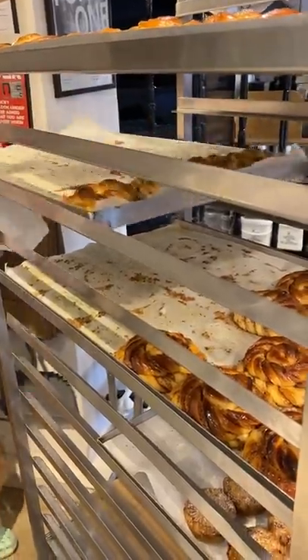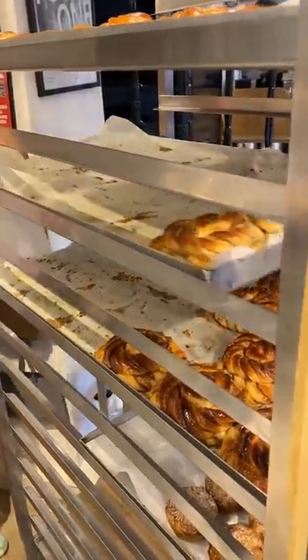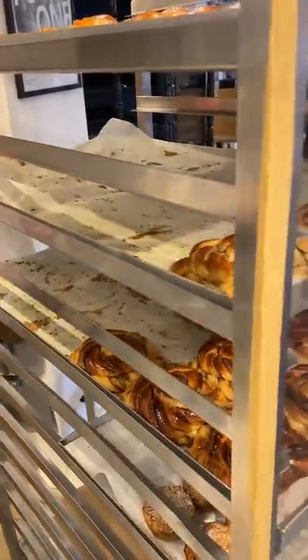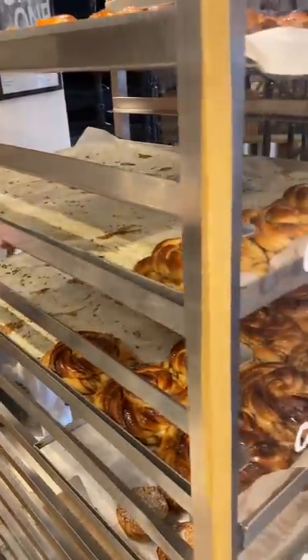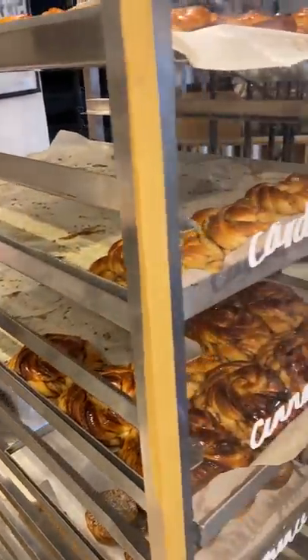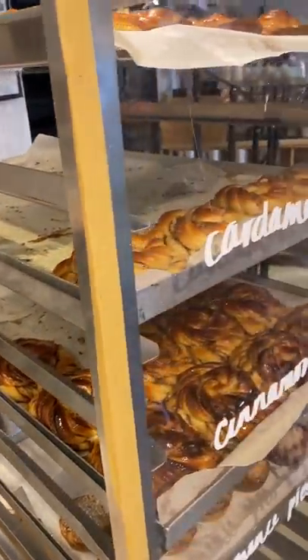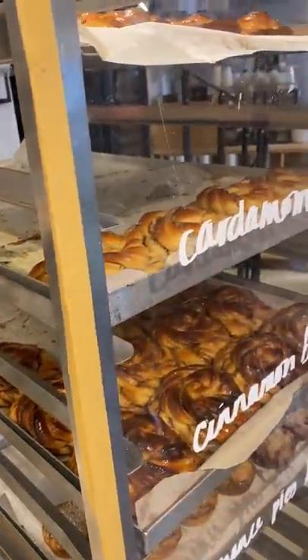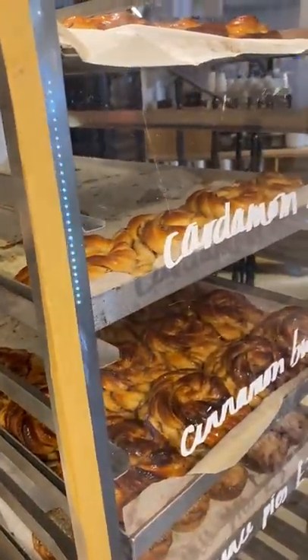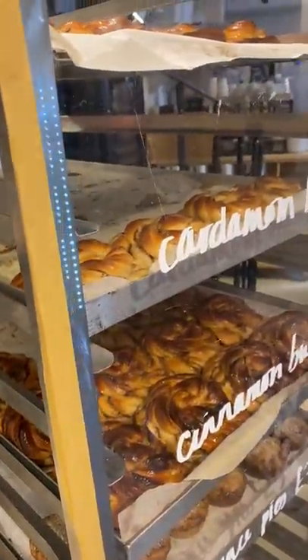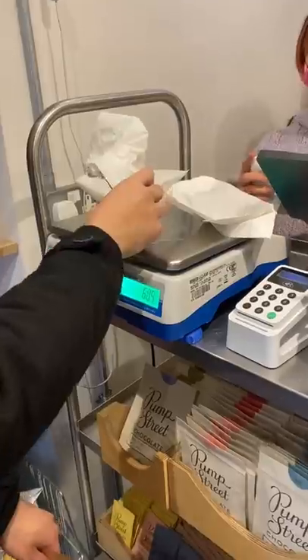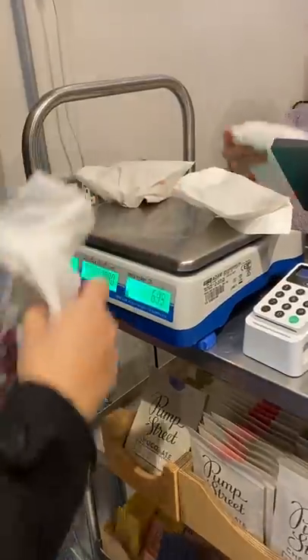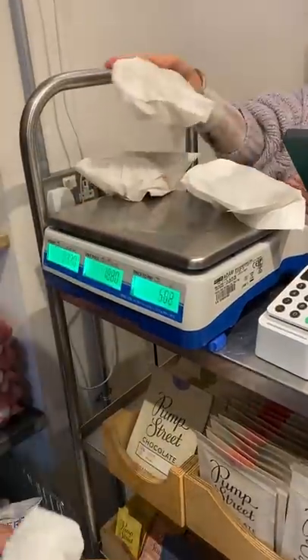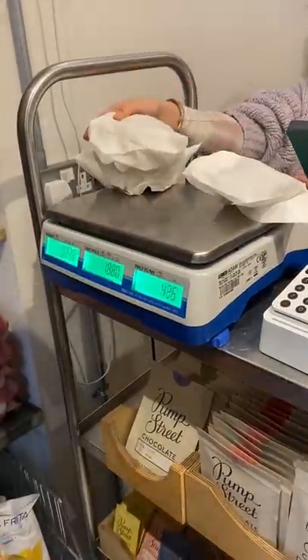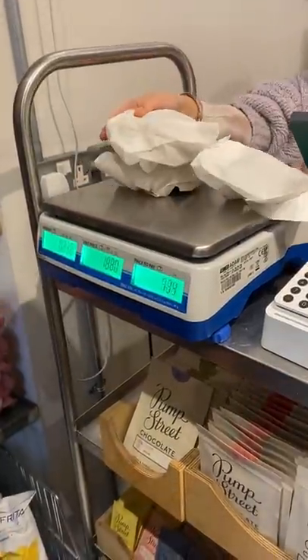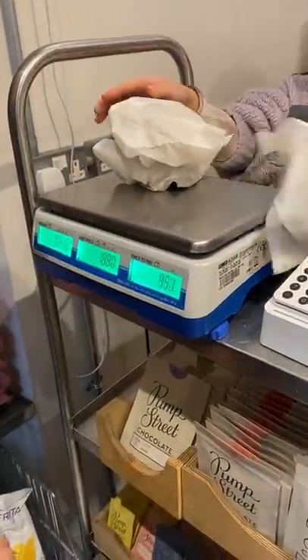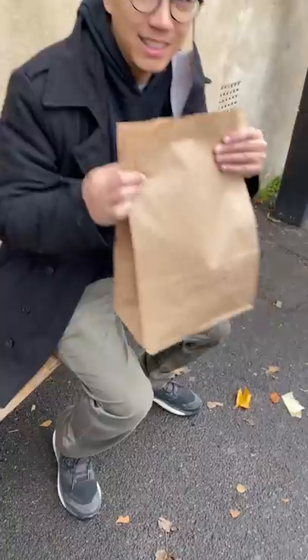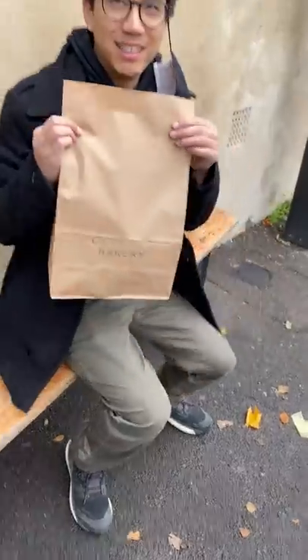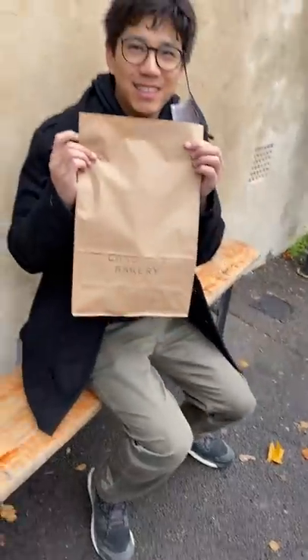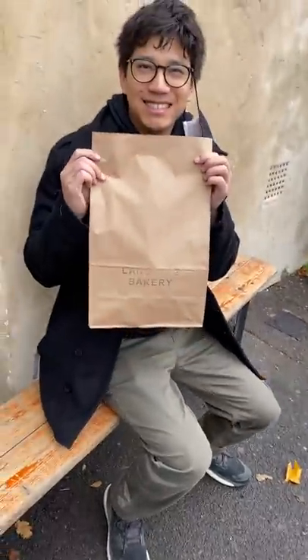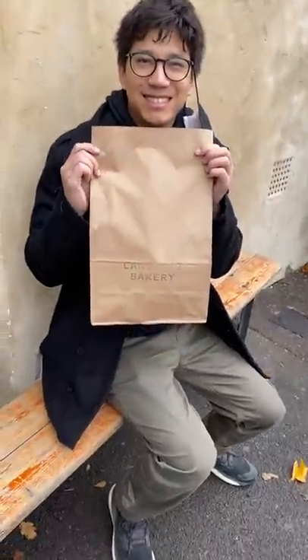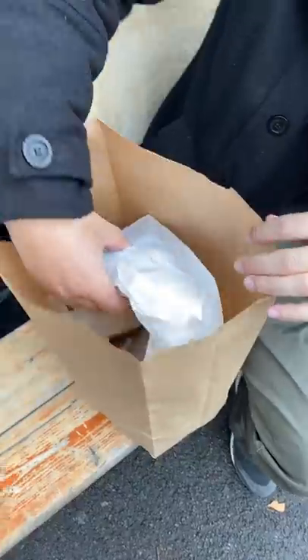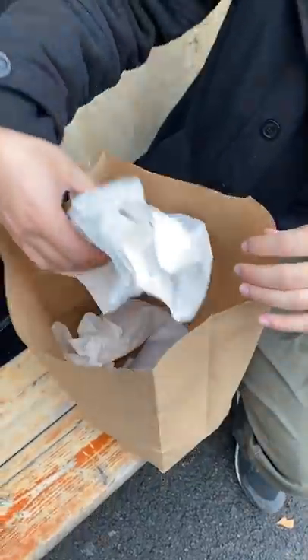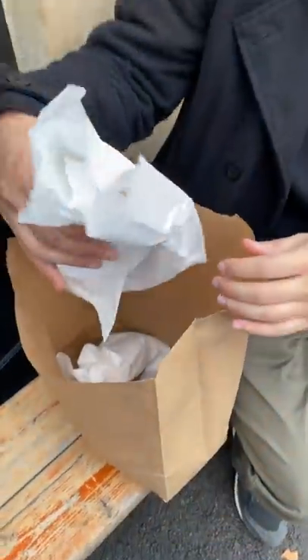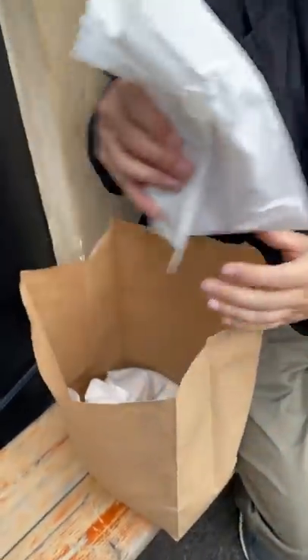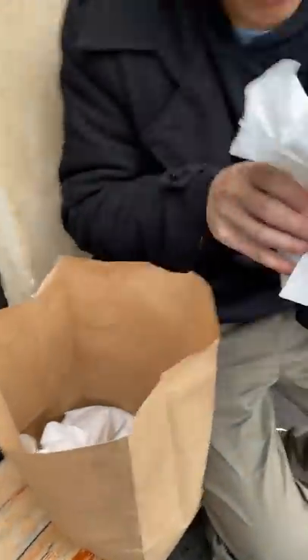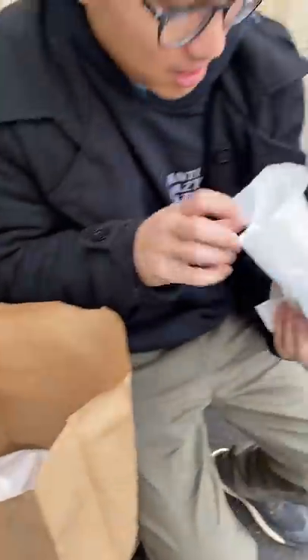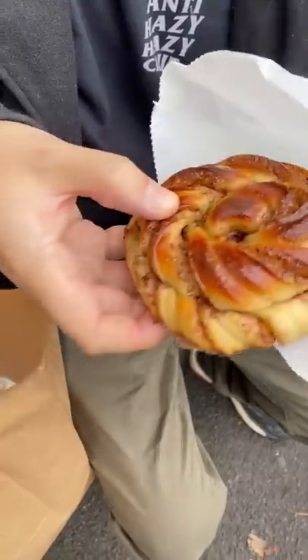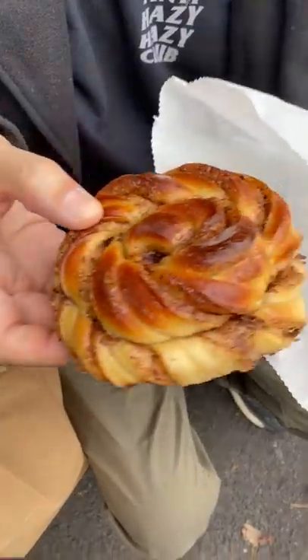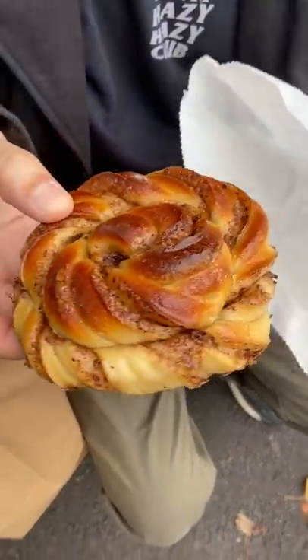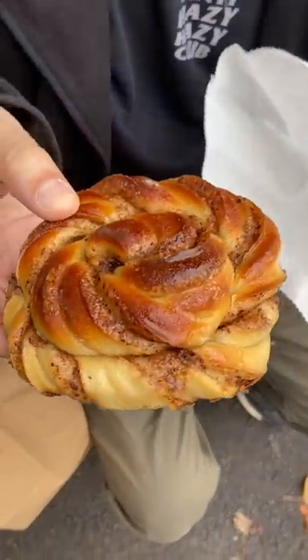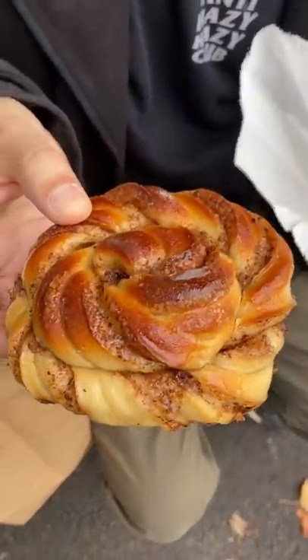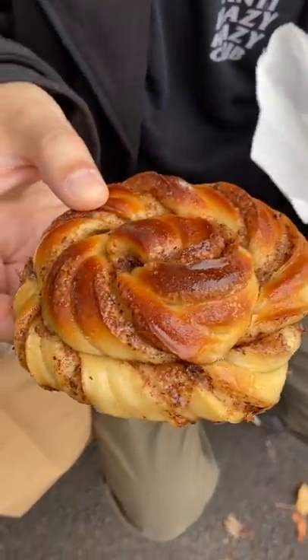If you've never tried cardamom before, the green cardamom is typically used for desserts and it's got a little more of an herbal or peppery flavor compared to cinnamon. We couldn't decide which one to get so we just got both.